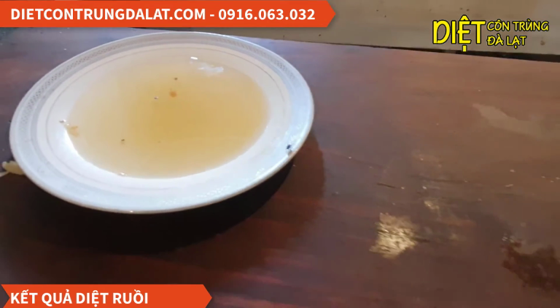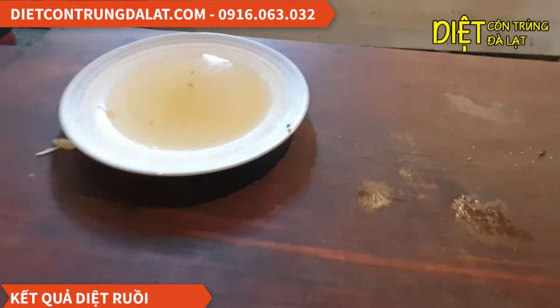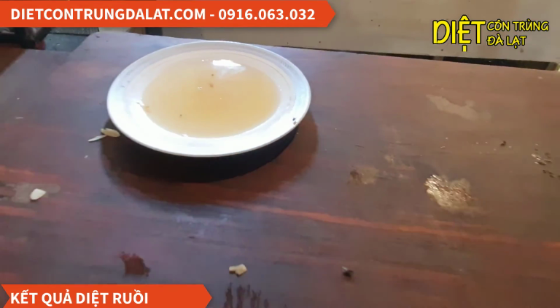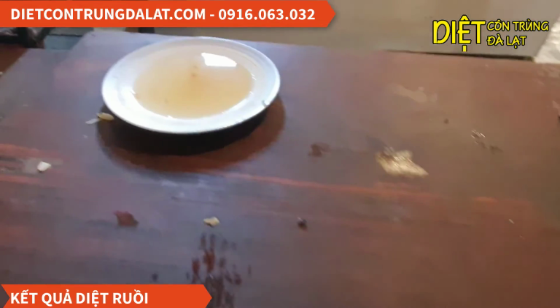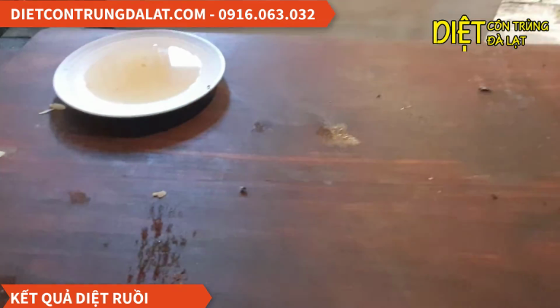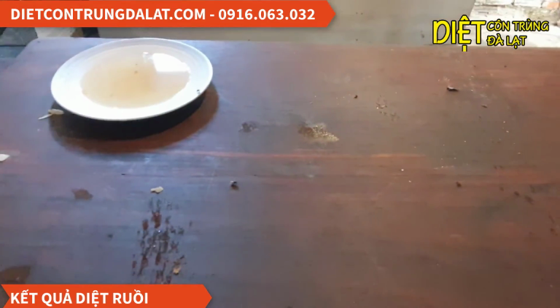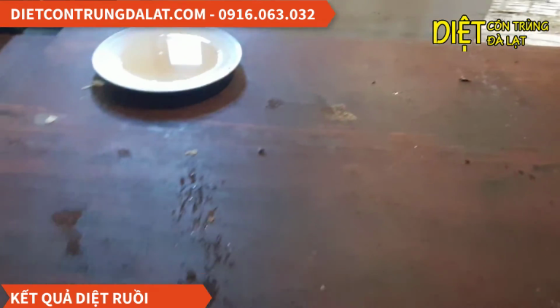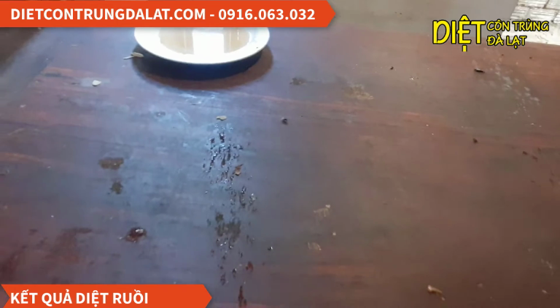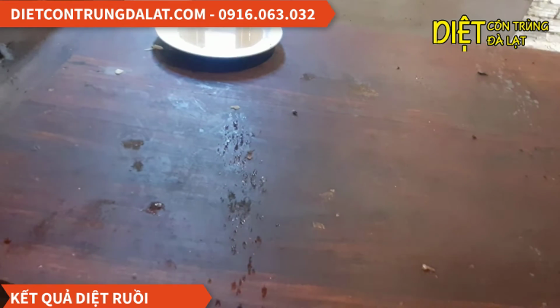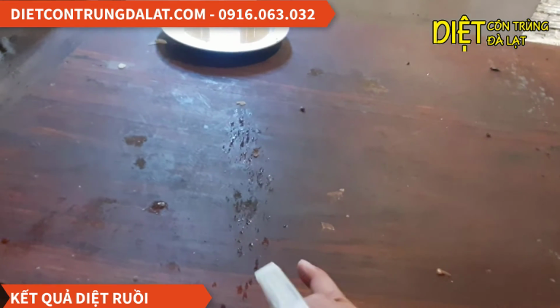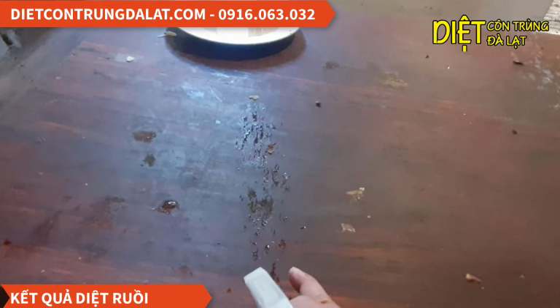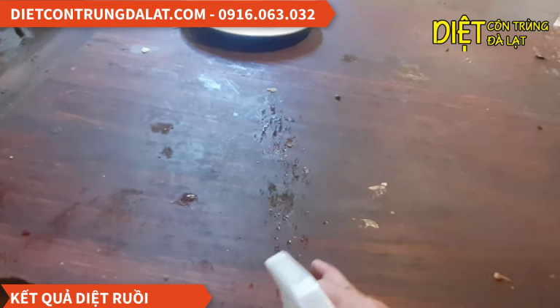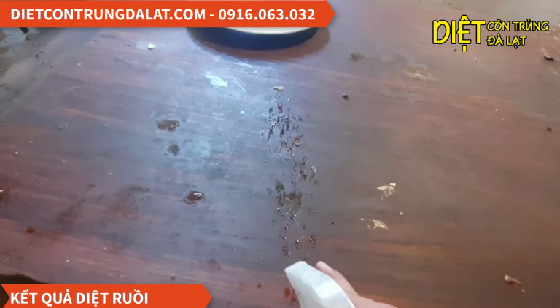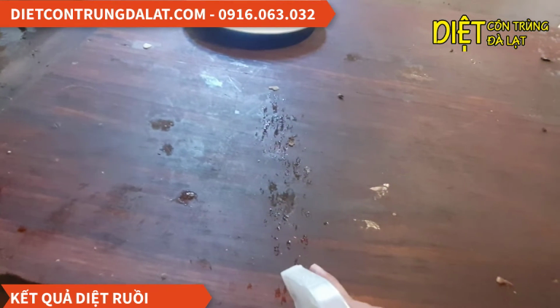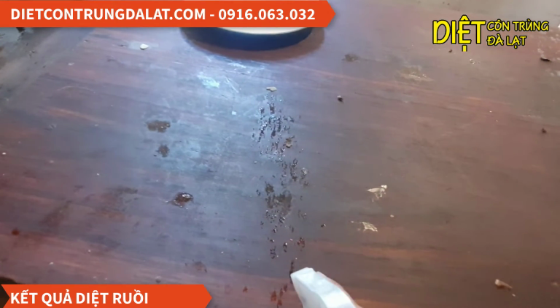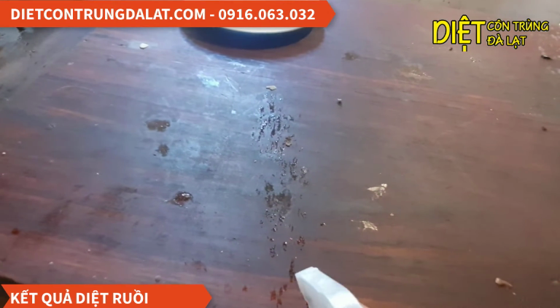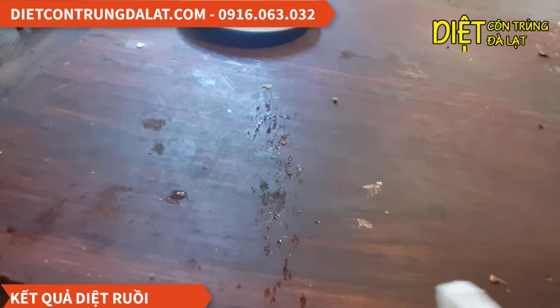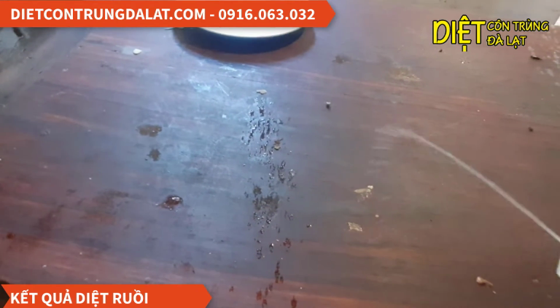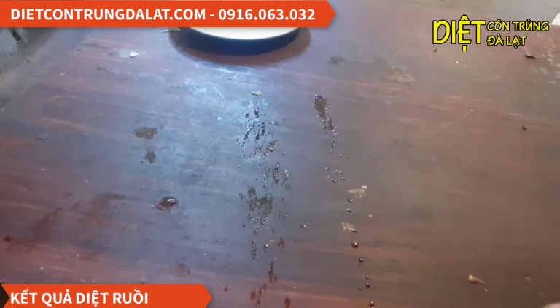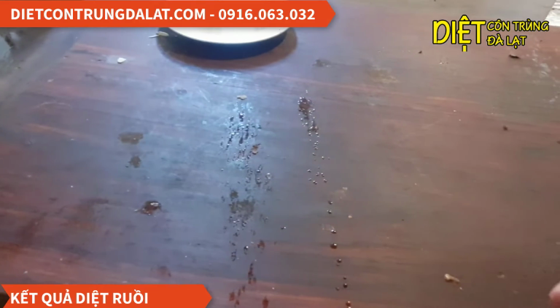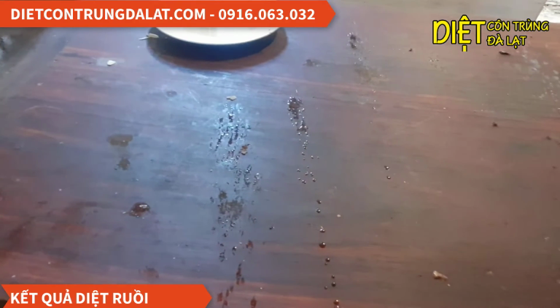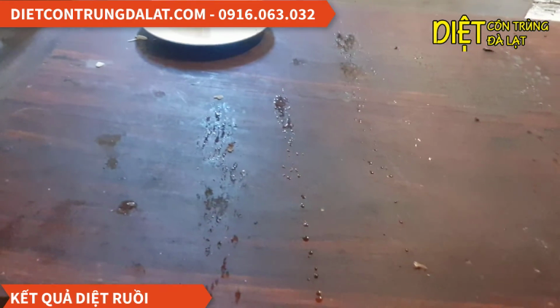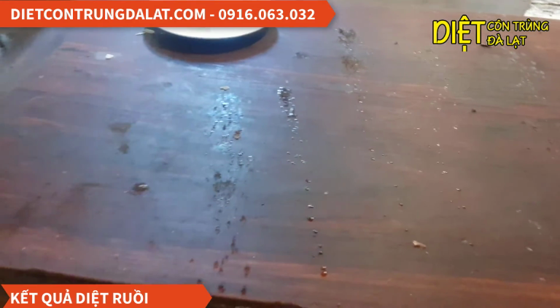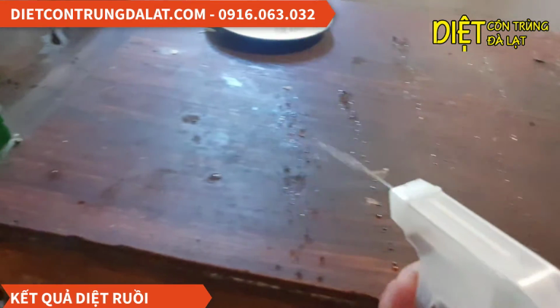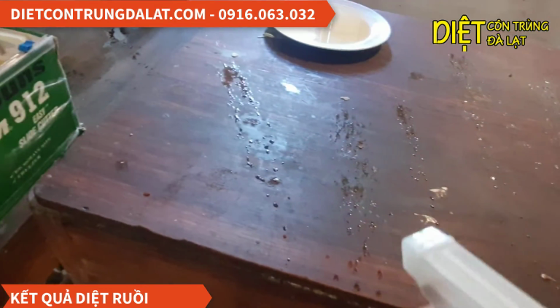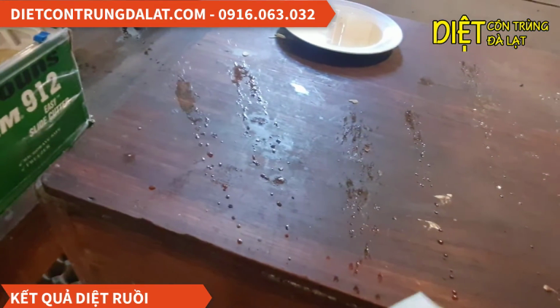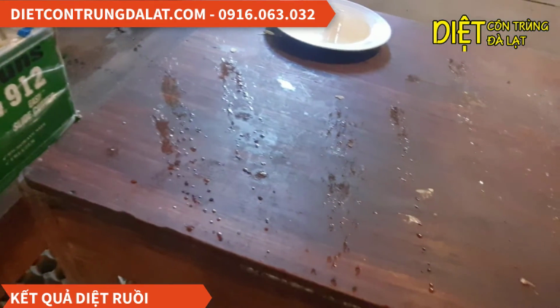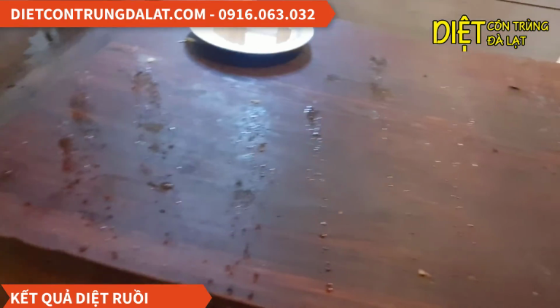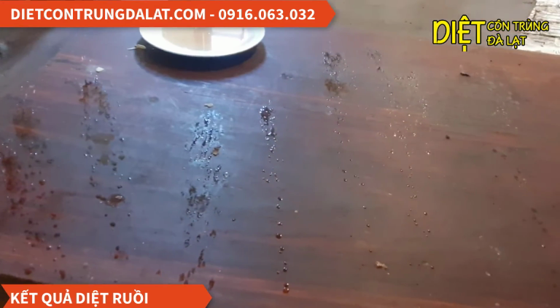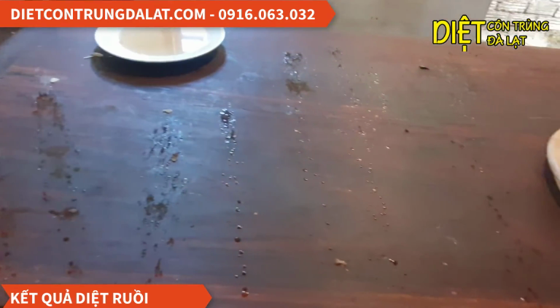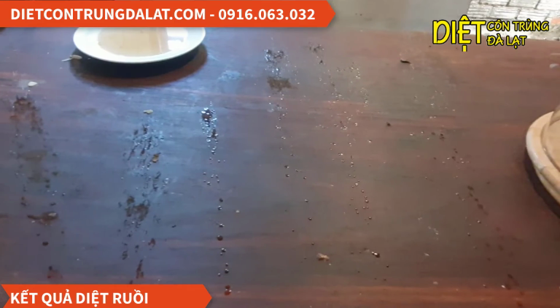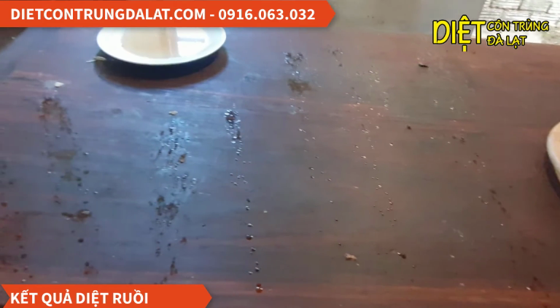Mình sẽ đi kiểm tra một con nha. Những con nào chưa ăn thì các bạn thấy thuốc nó vẫn còn đây, nó sẽ ăn nó sẽ chết nha. Mình phun thêm một tí nha, mình phun ướt như thế này để cho nó bám vào cho nó dễ nha.